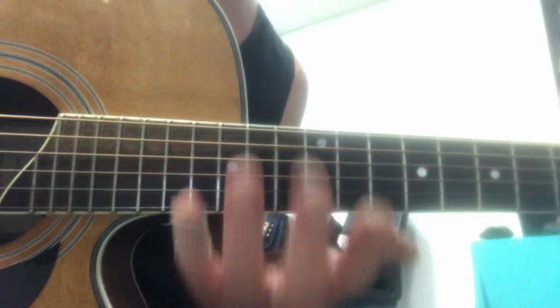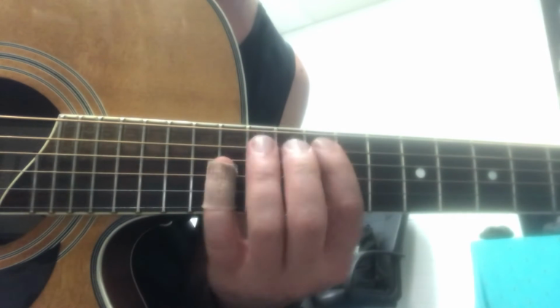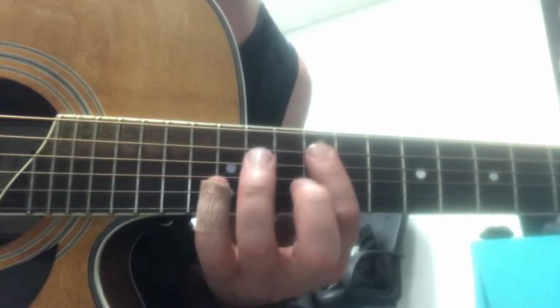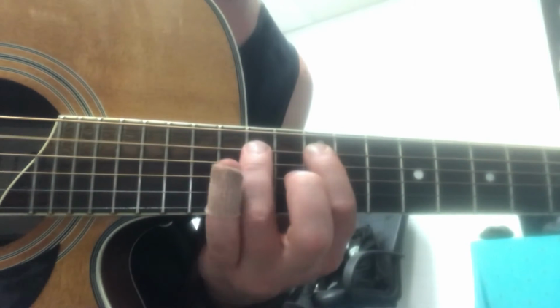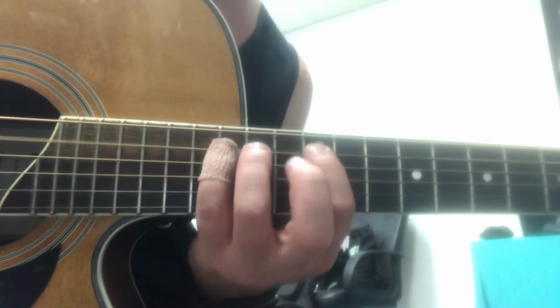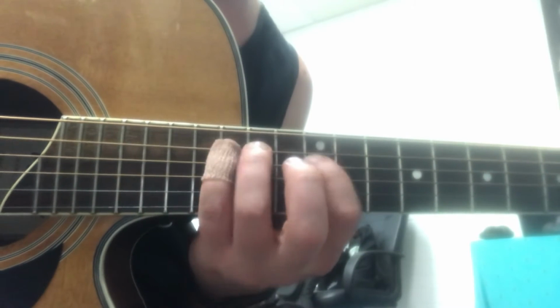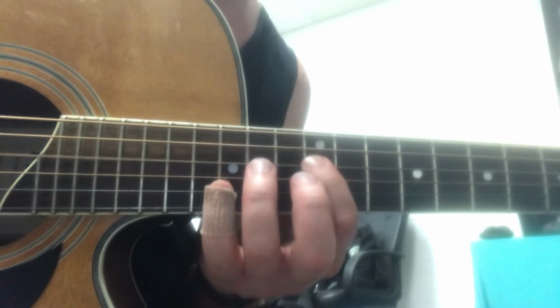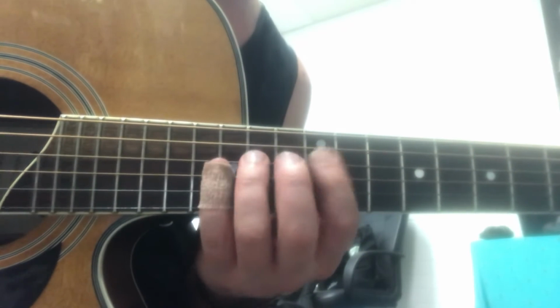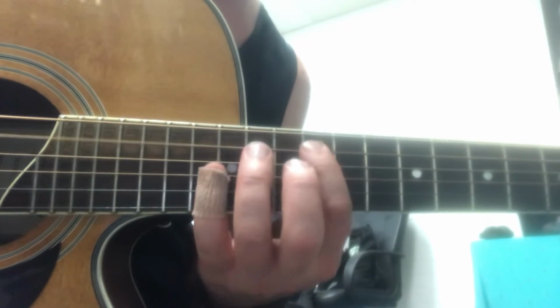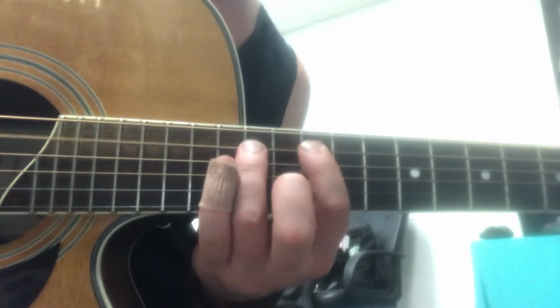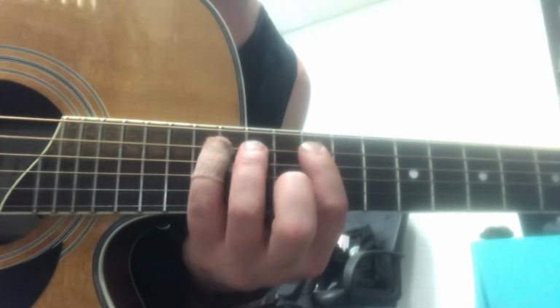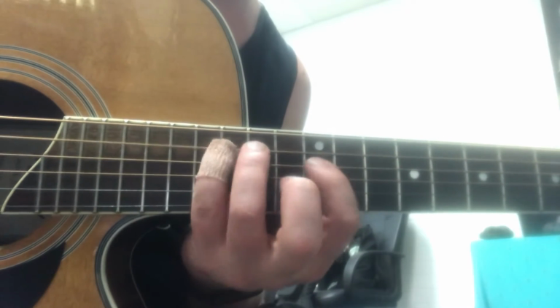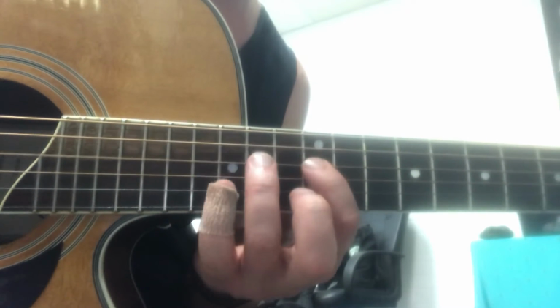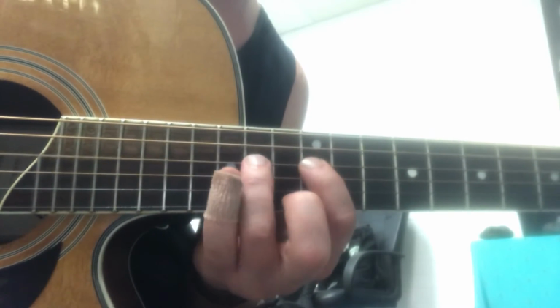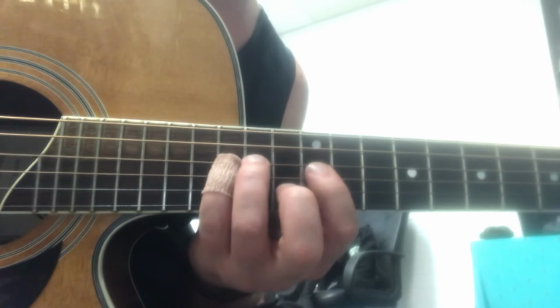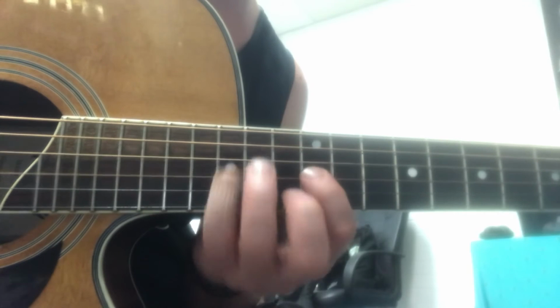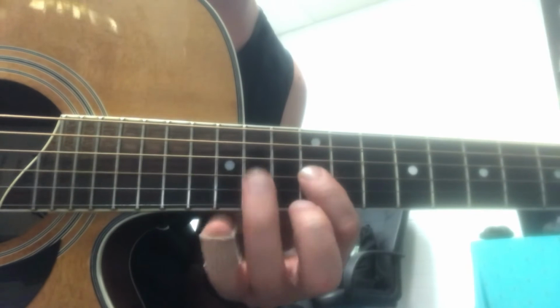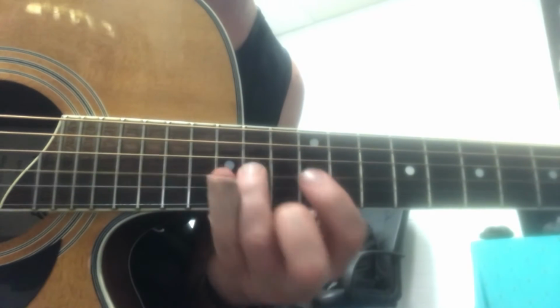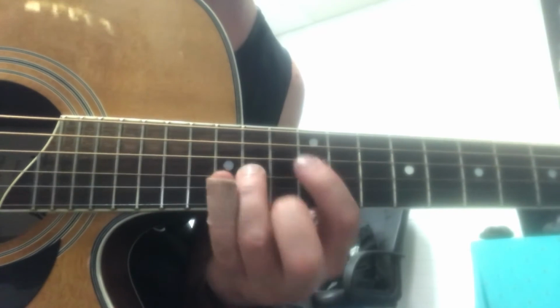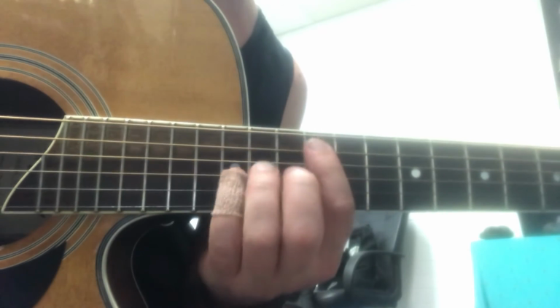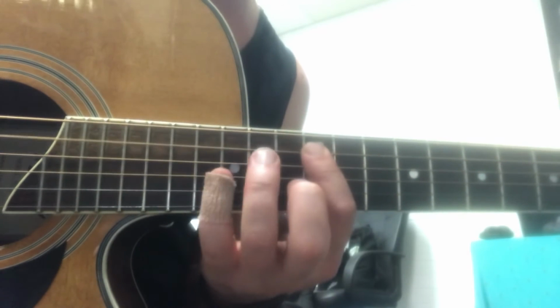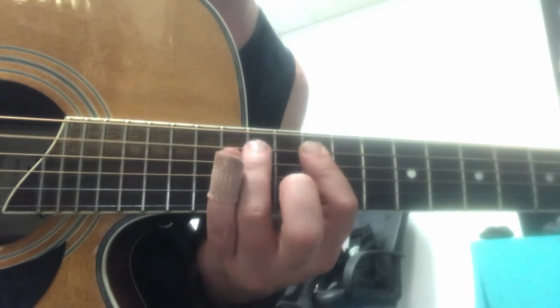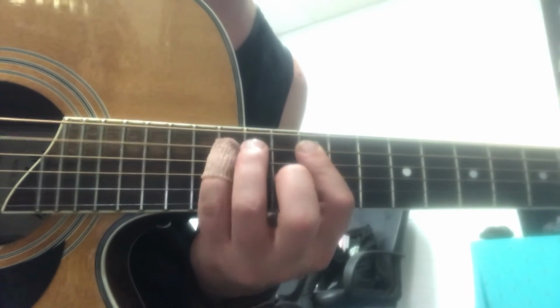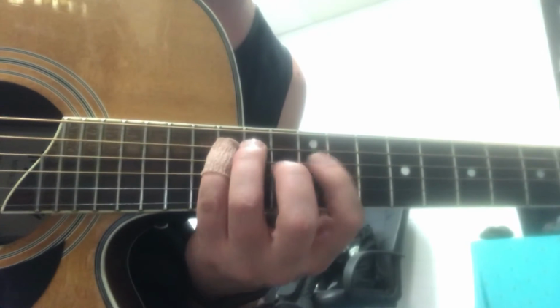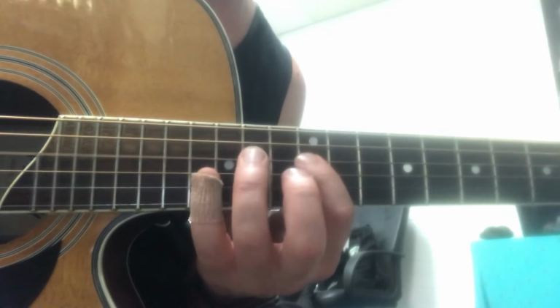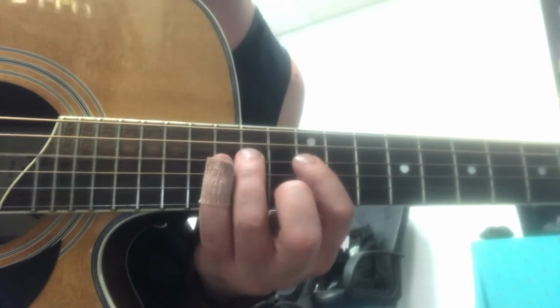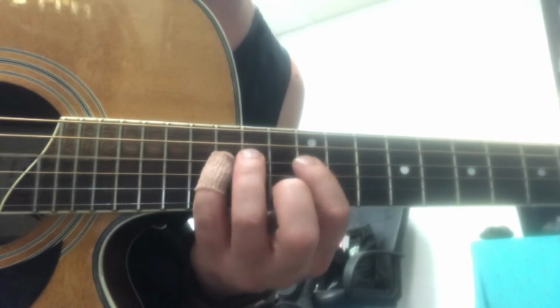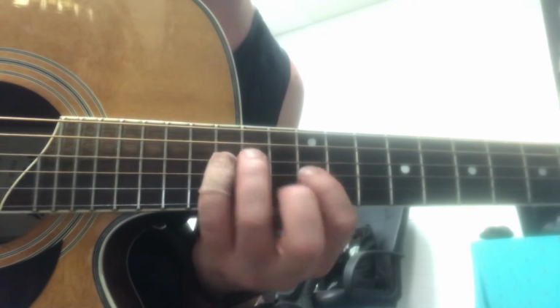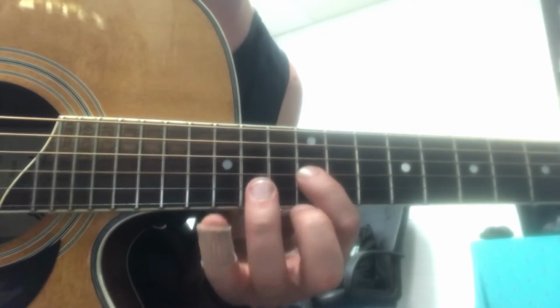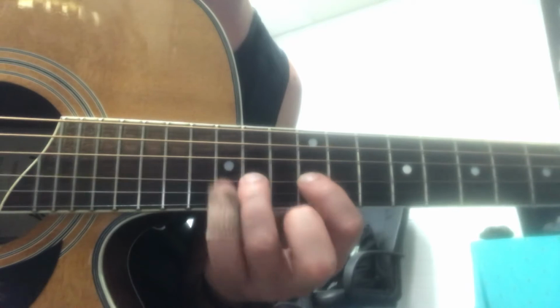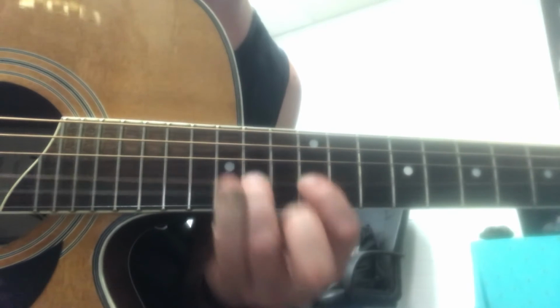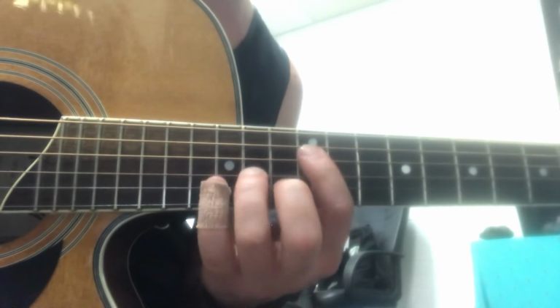Use the right fingers: 1, 3, 4, 1, 3, 4, 1, 3, 4, 1, 3. Get that down first, one more time.